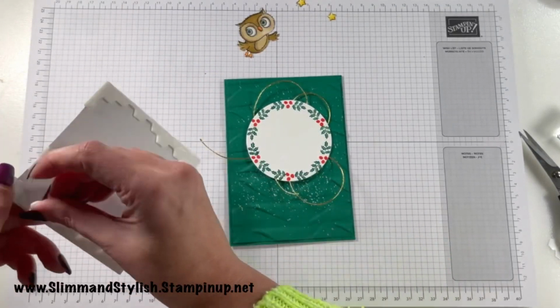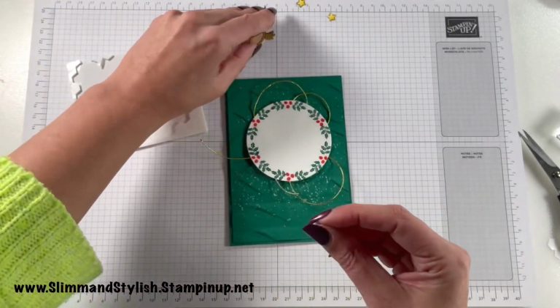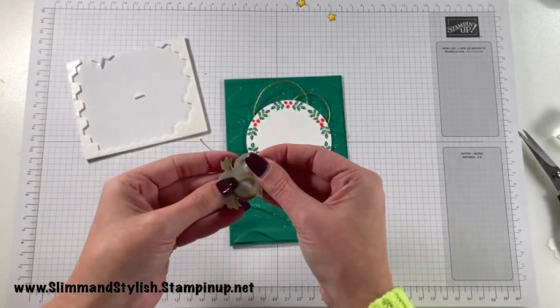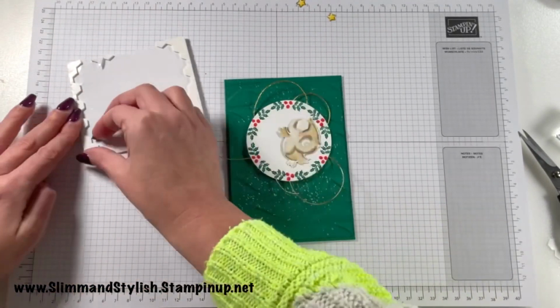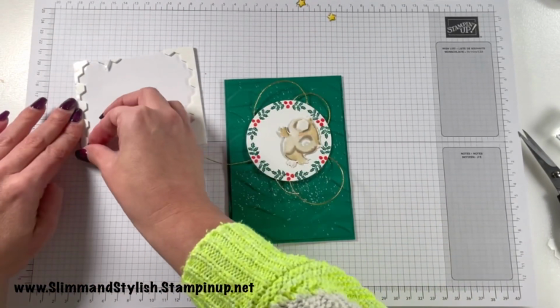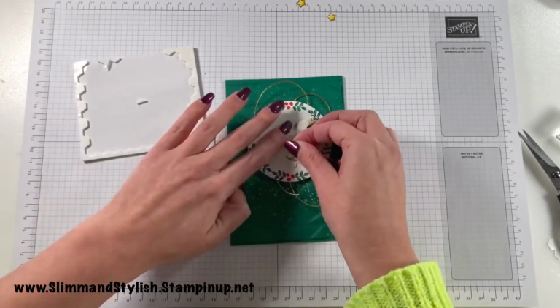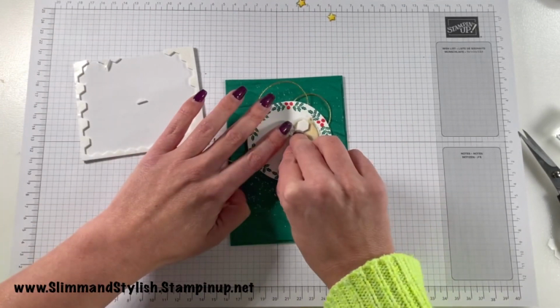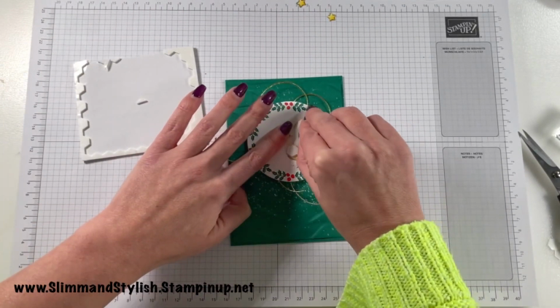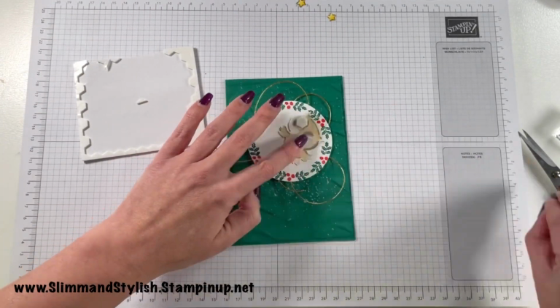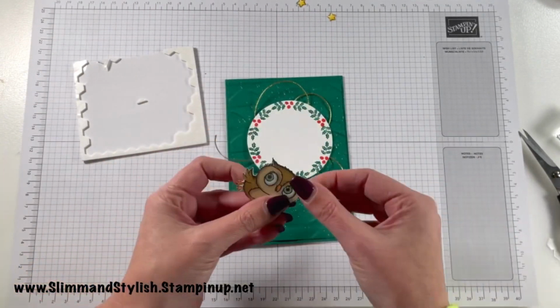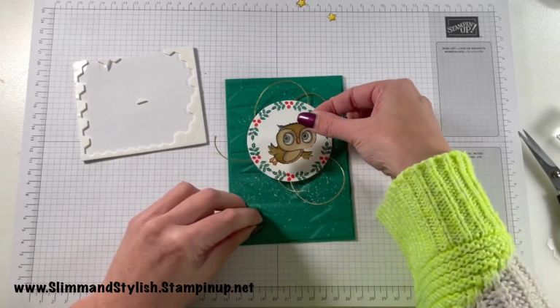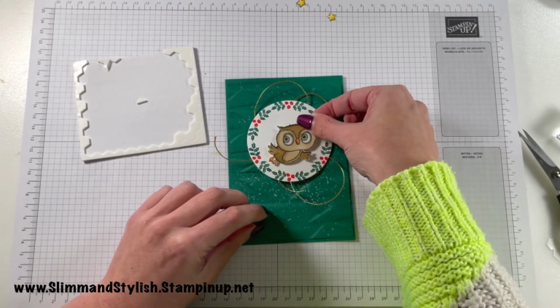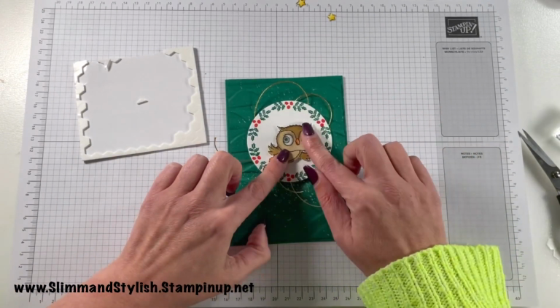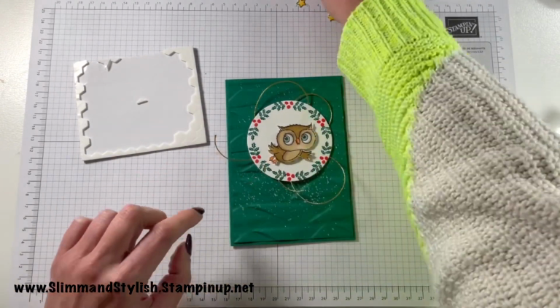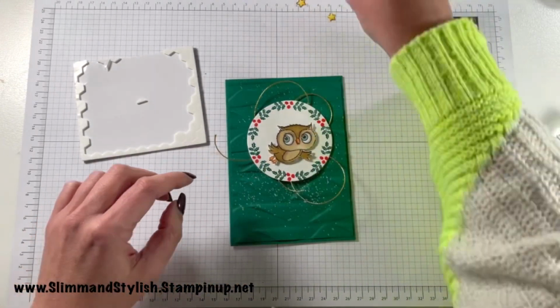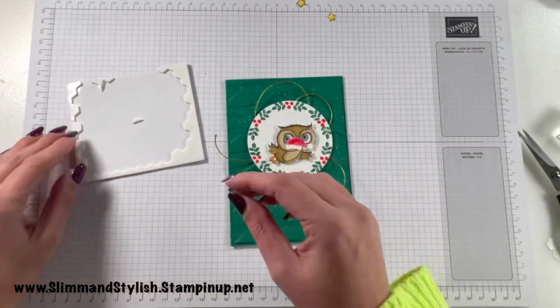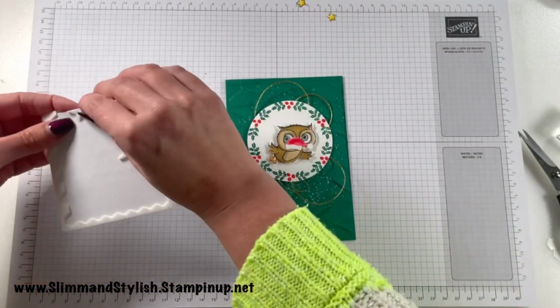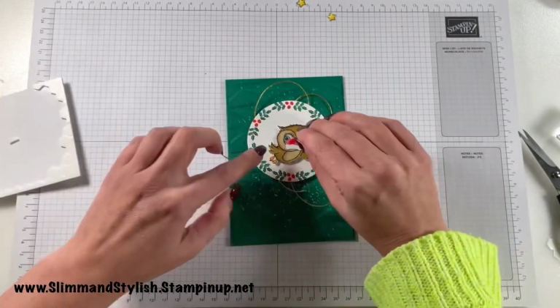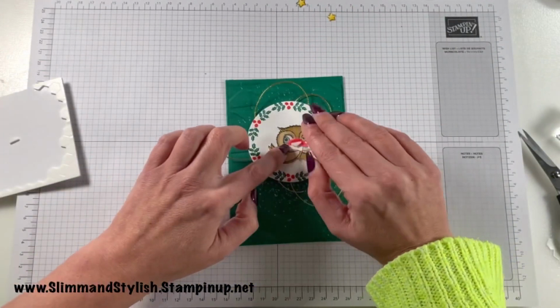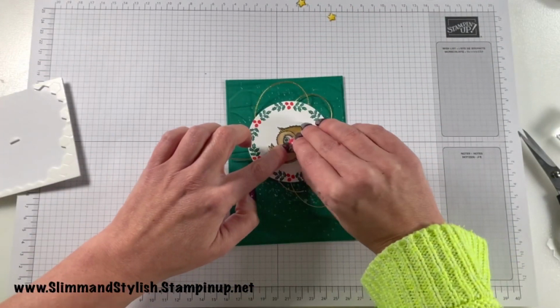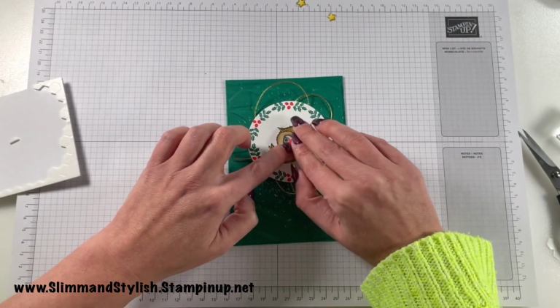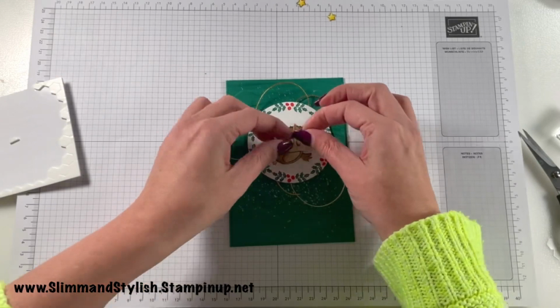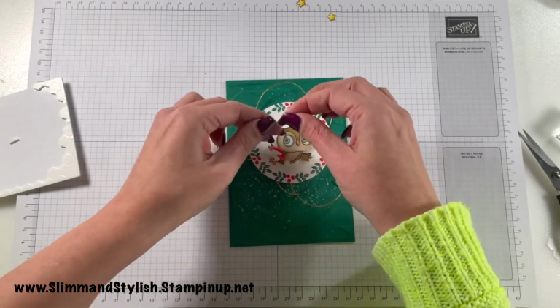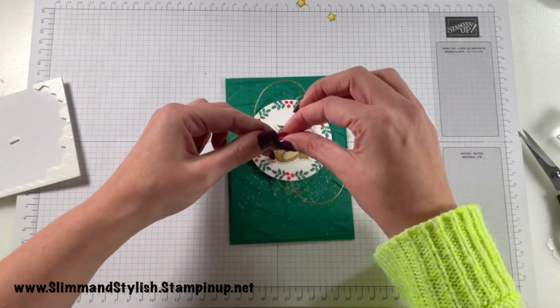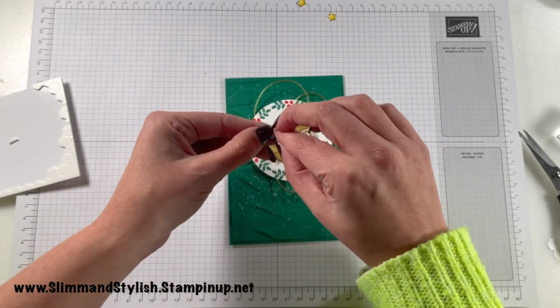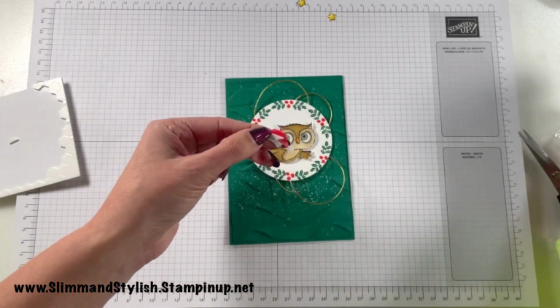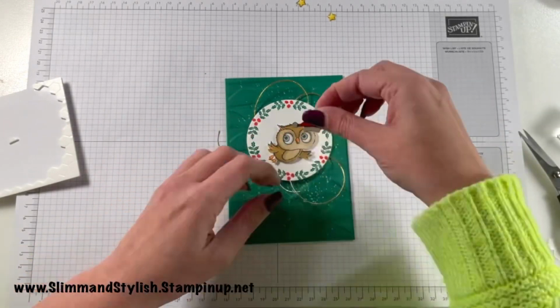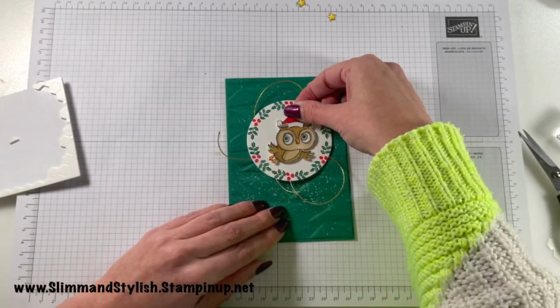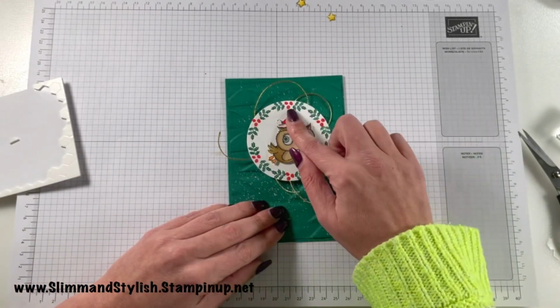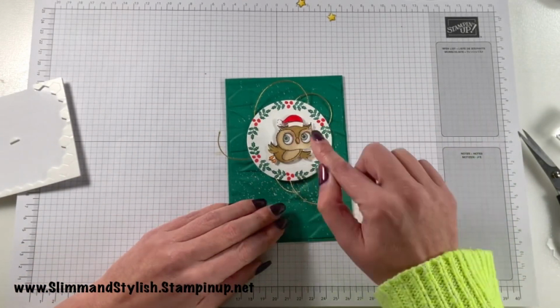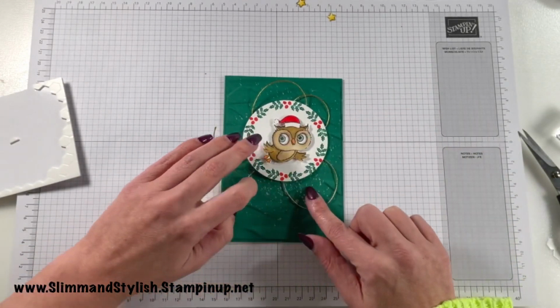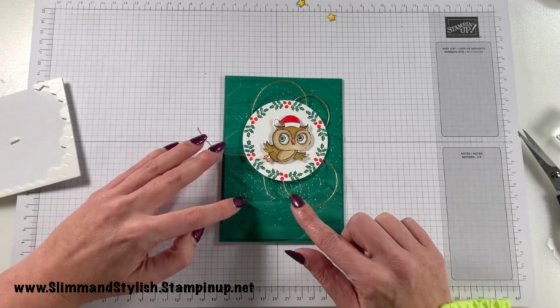I'm then adding the owl into the centre and popping a dimensional on to adhere the Christmas hat on top of him — just using half of a dimensional there. See what I mean? It fits perfectly. Doesn't he look nice and Christmassy?